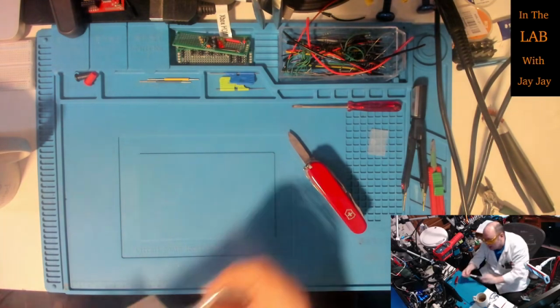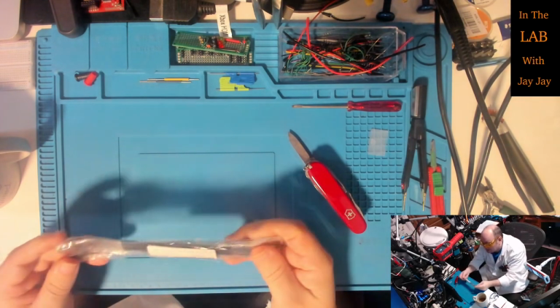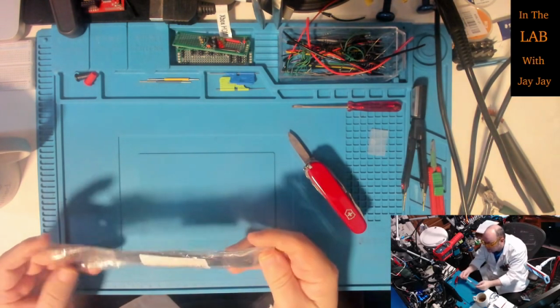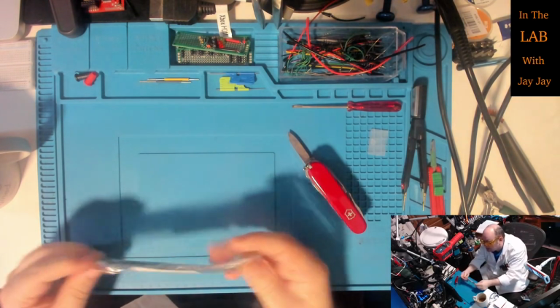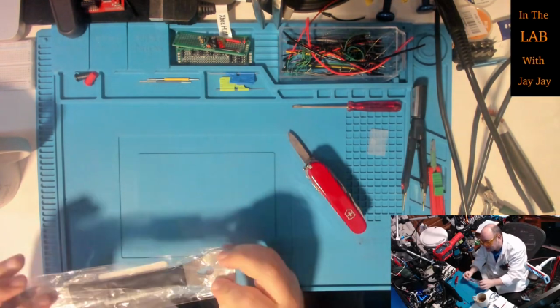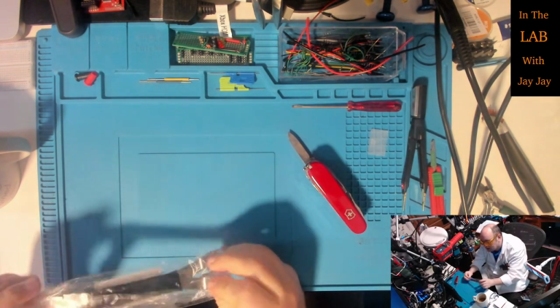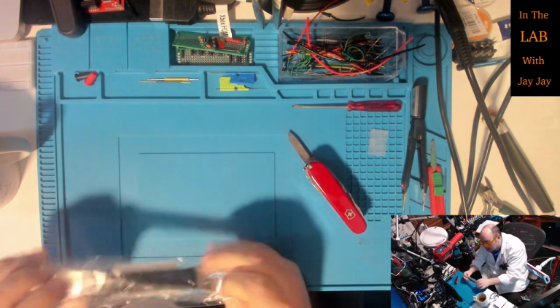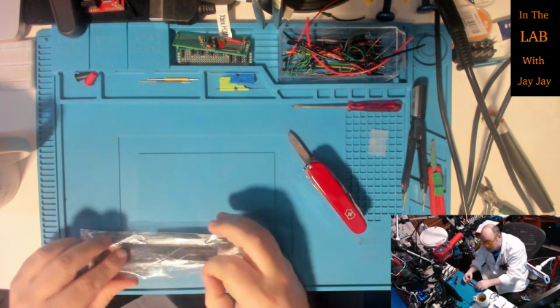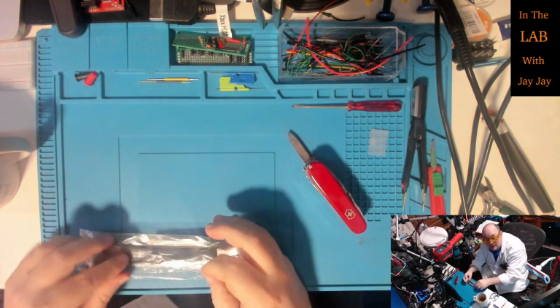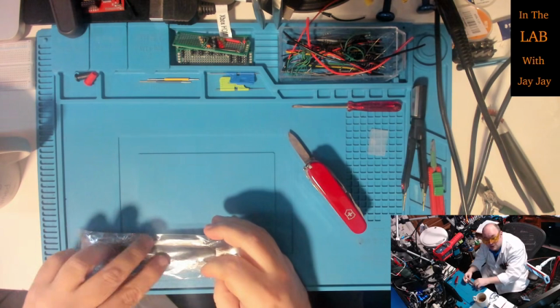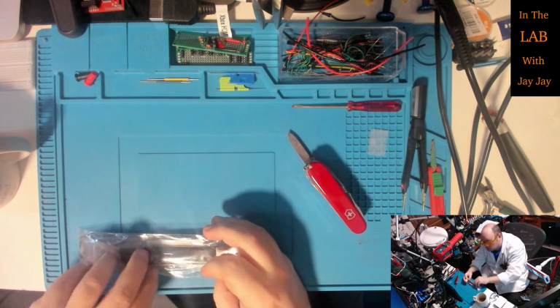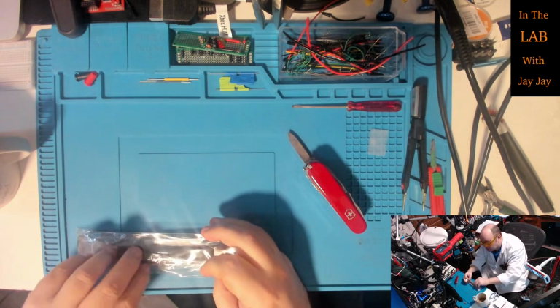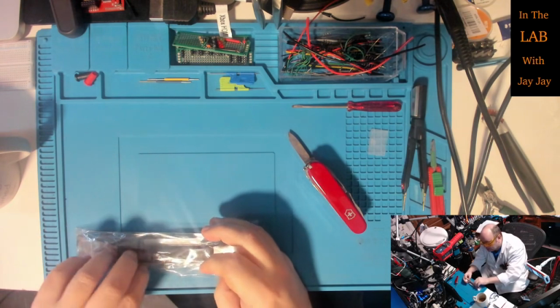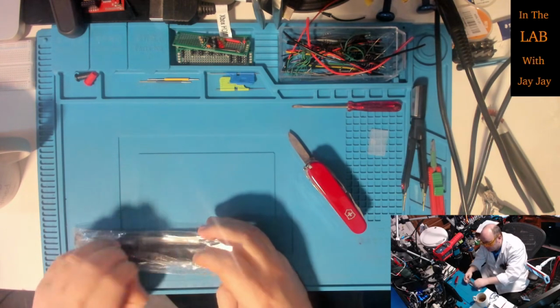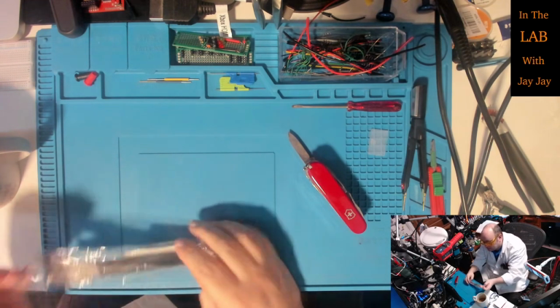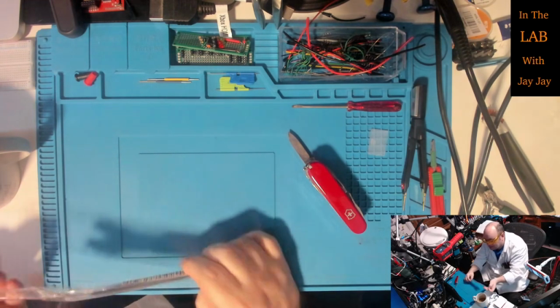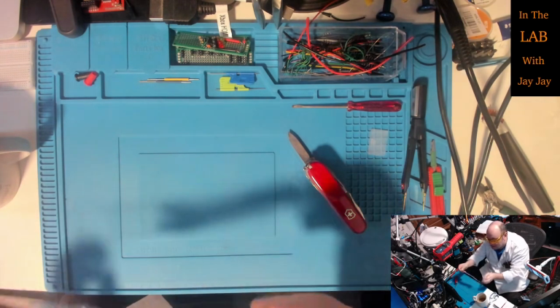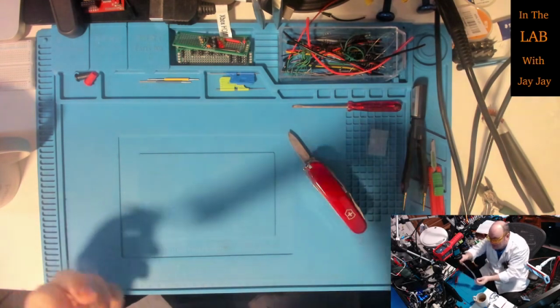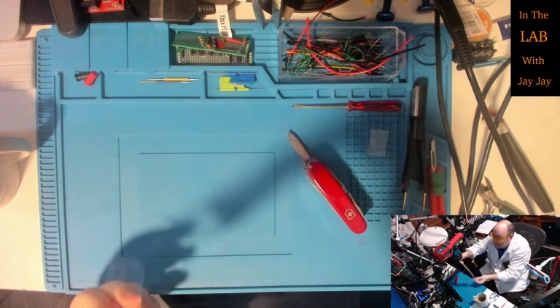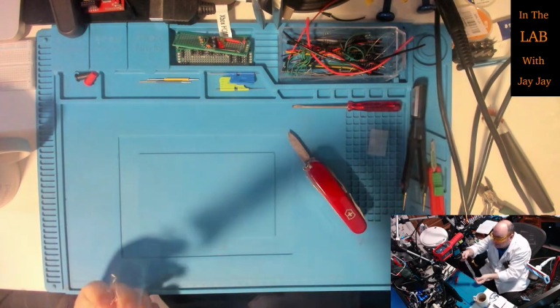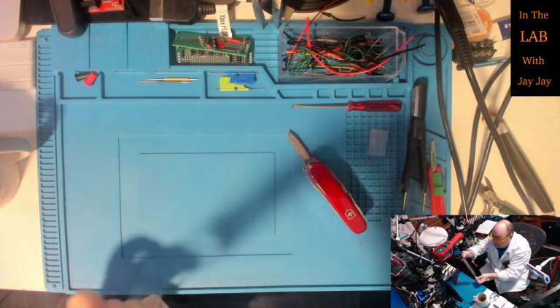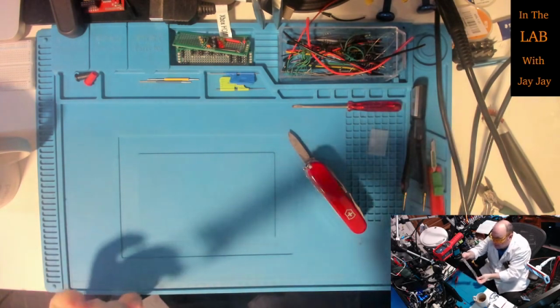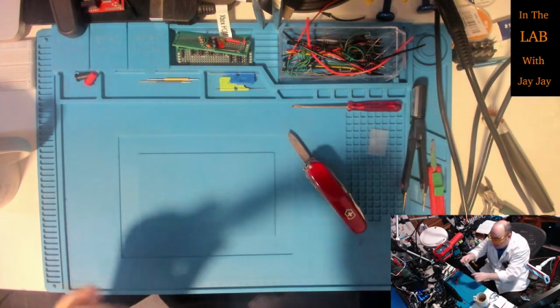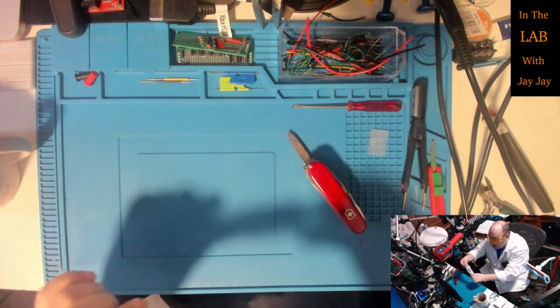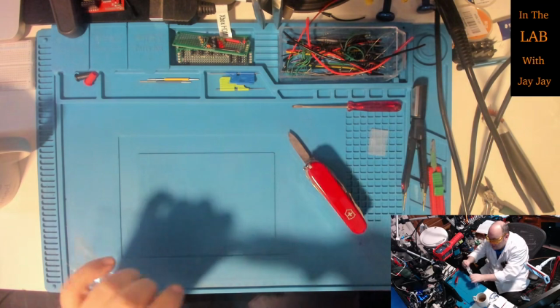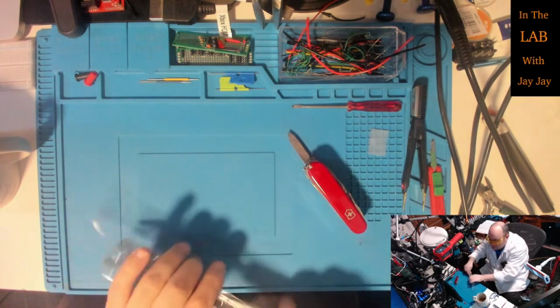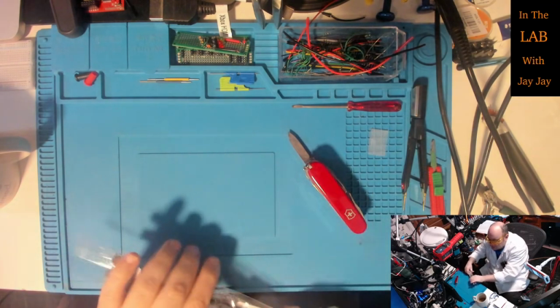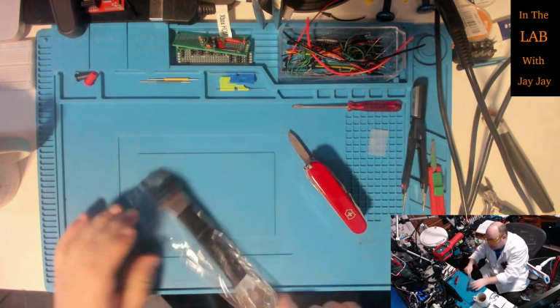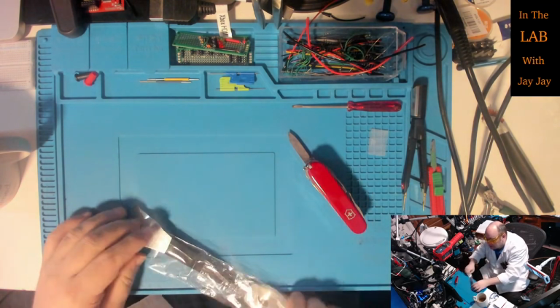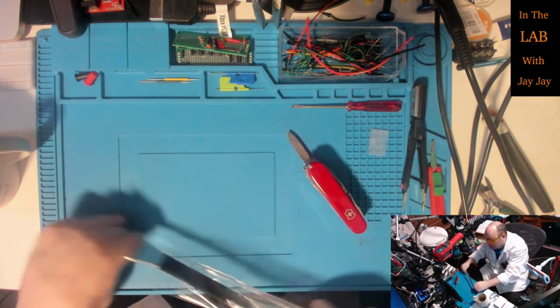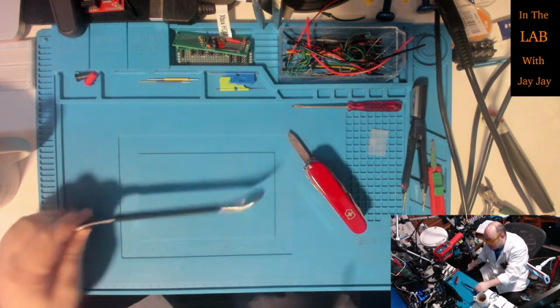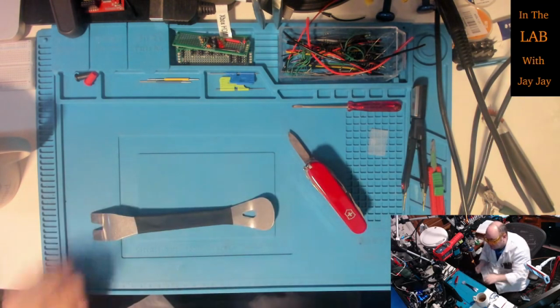Now this is just a leverage tool - it's for pulling nails out basically. I thought it'd be handy to have in the toolbox so I got it for a couple of bucks.